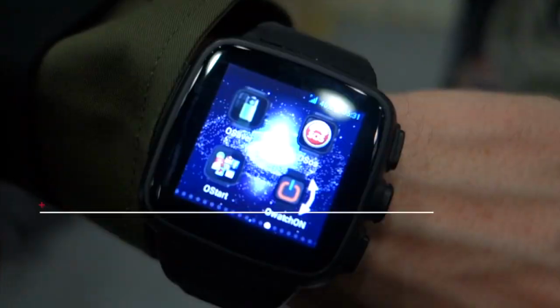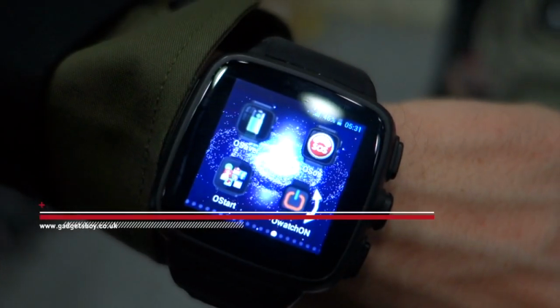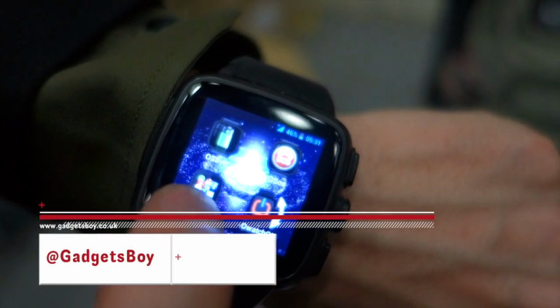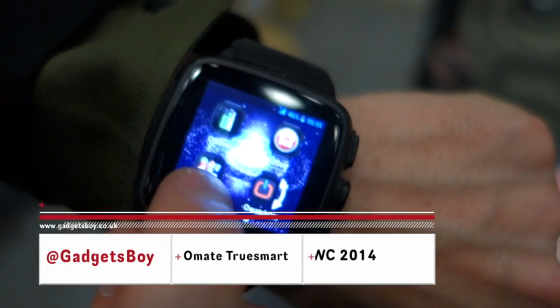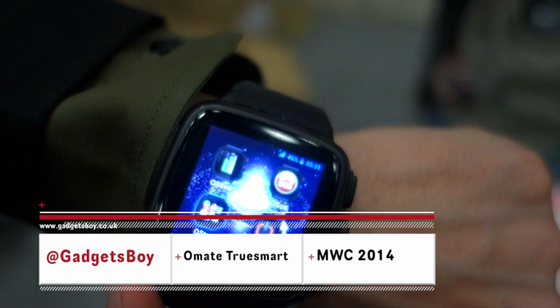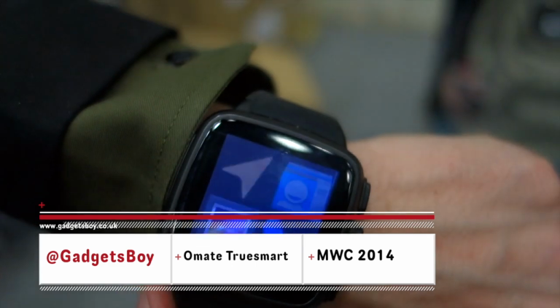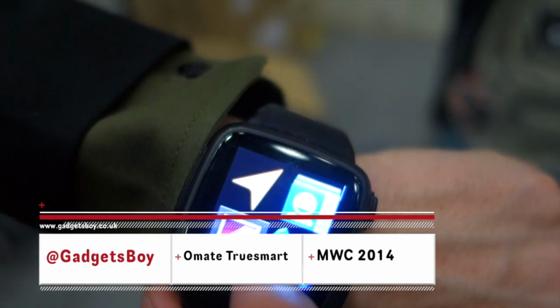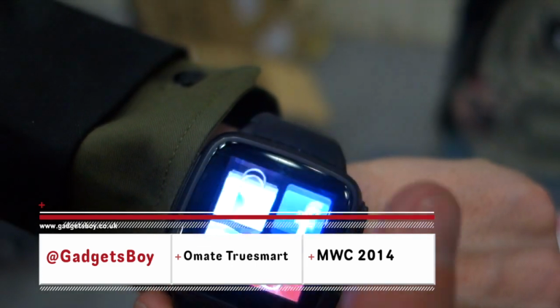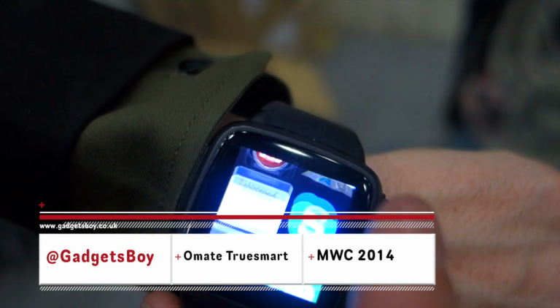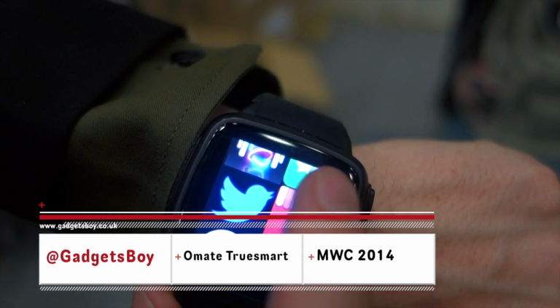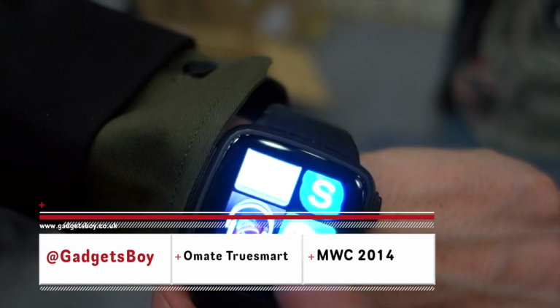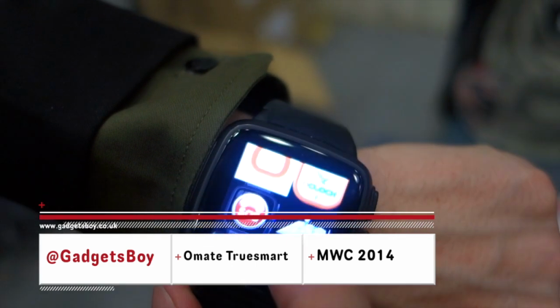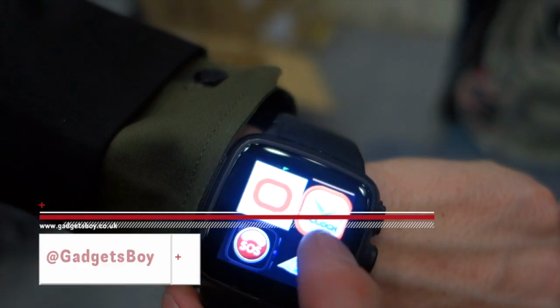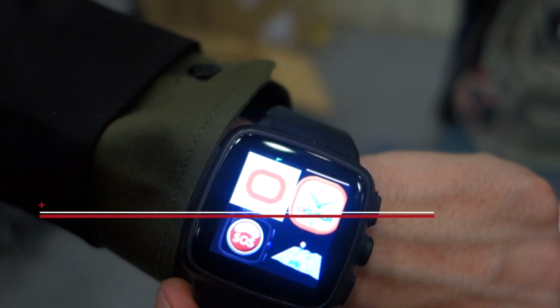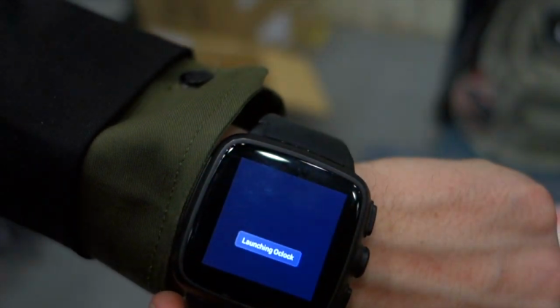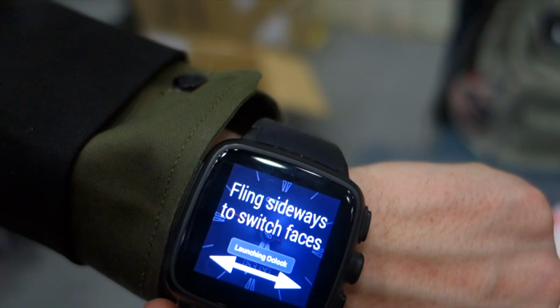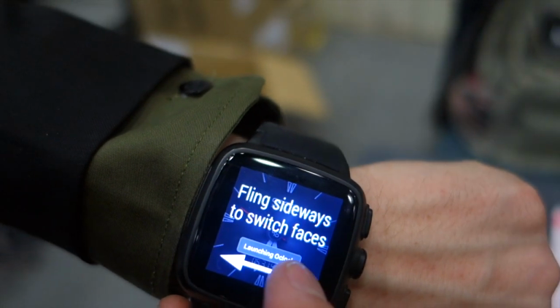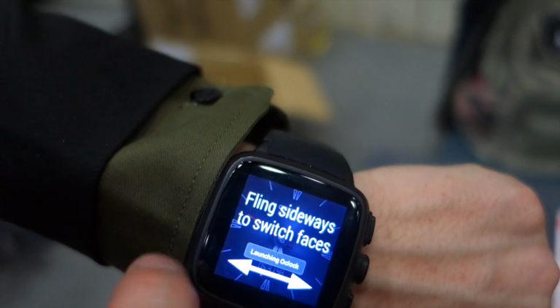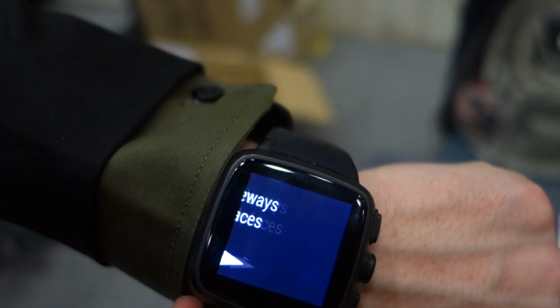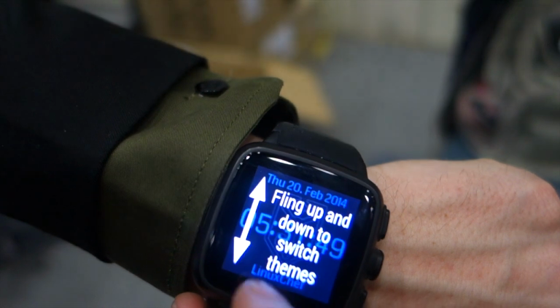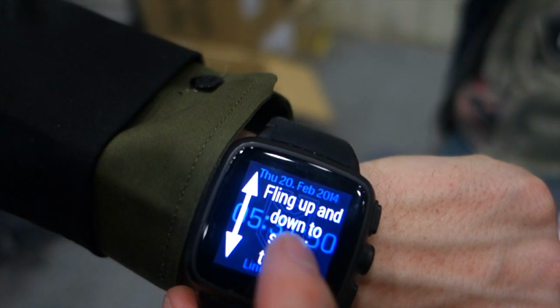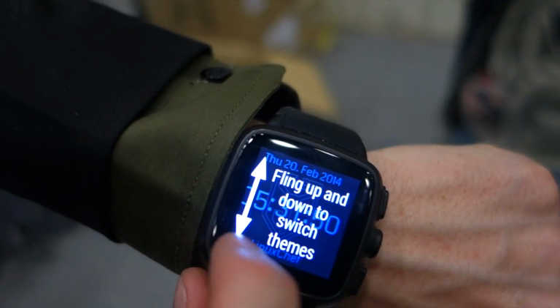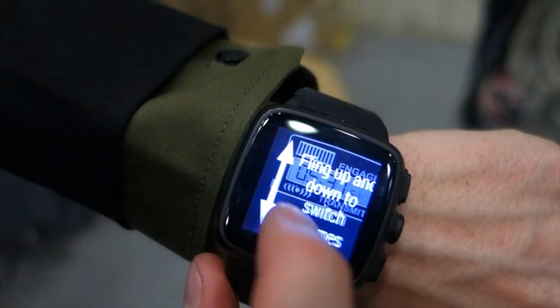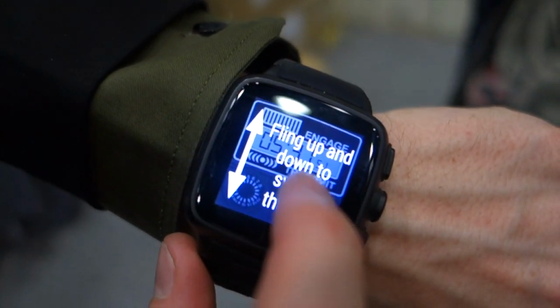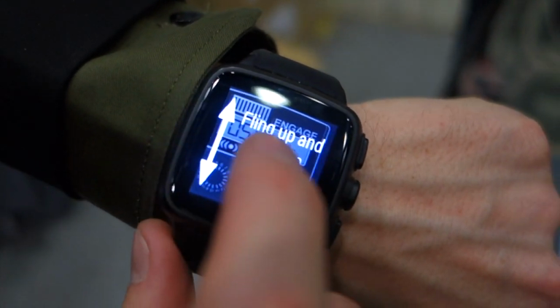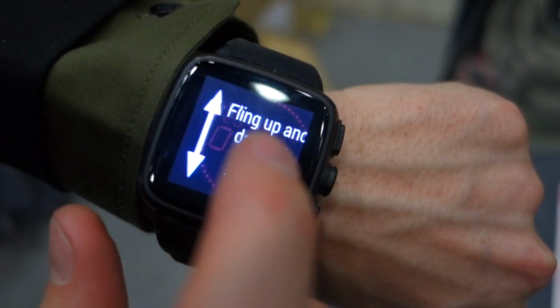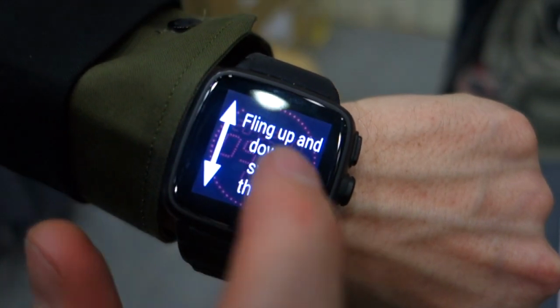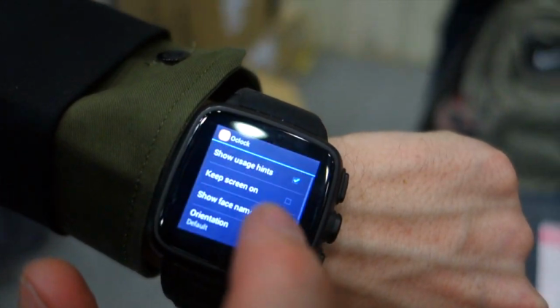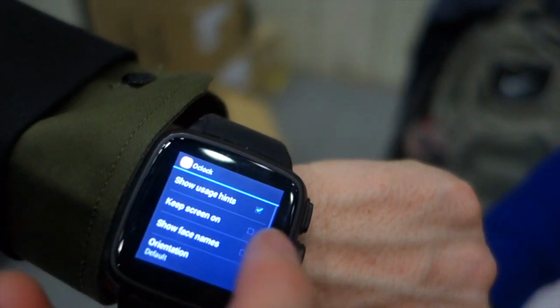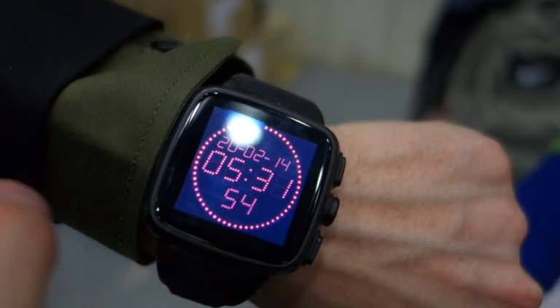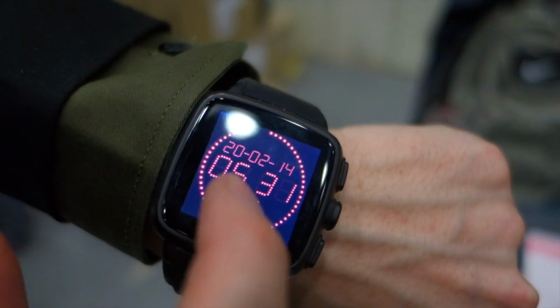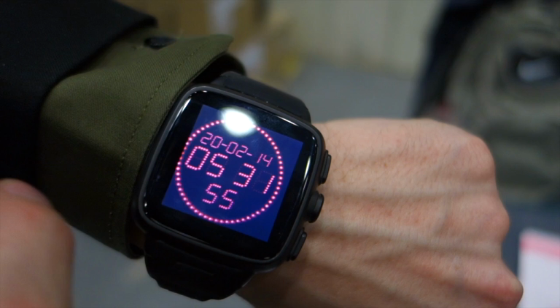How's it going everyone, it's GadgetsBoy and this is the Omate TrueSmart watch. My friend is going to give us a quick demo of how it works and what makes it a nice smartwatch. Sure, so basically I'll show you some of the clock faces.